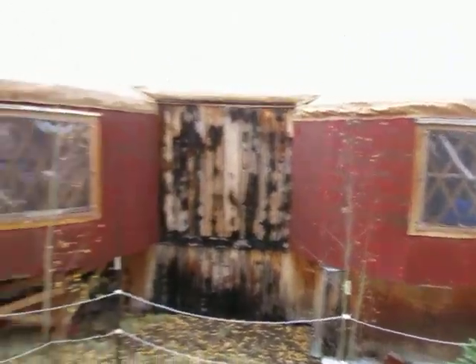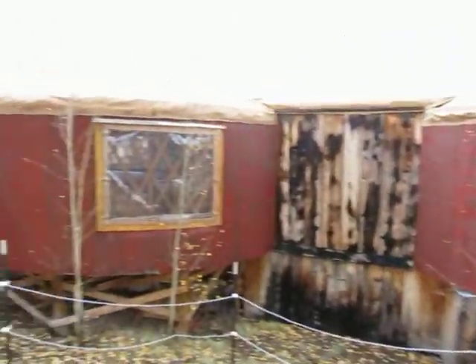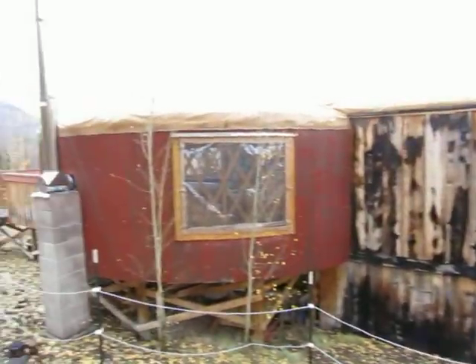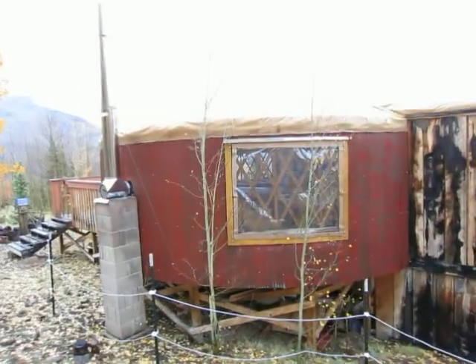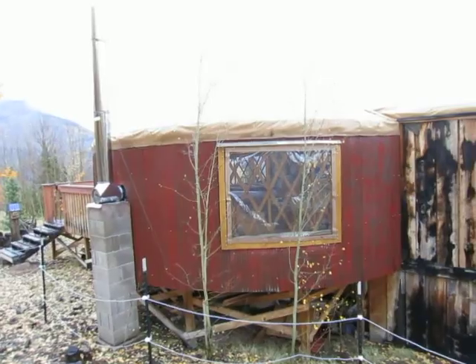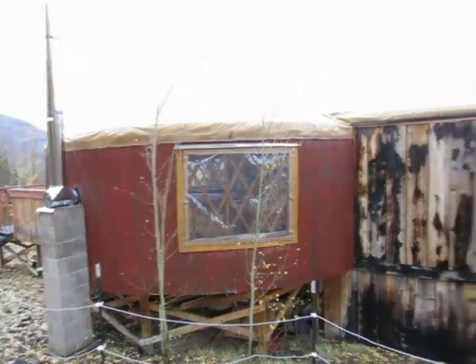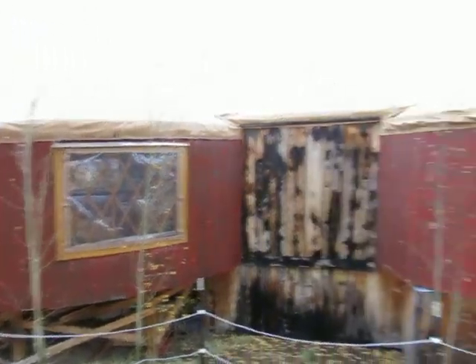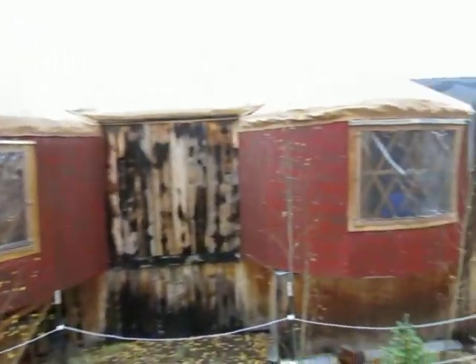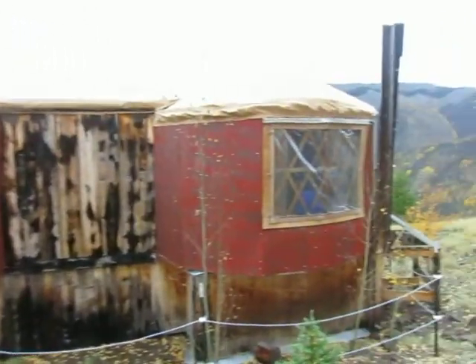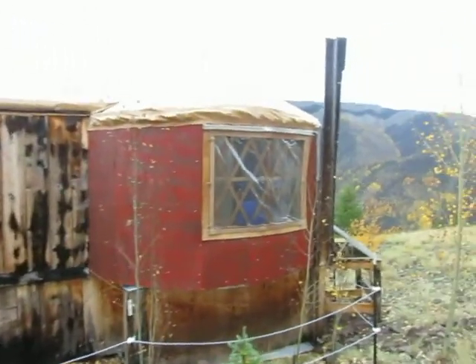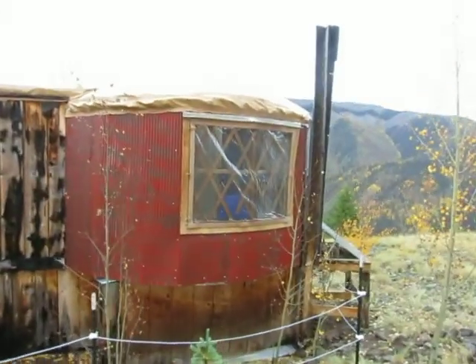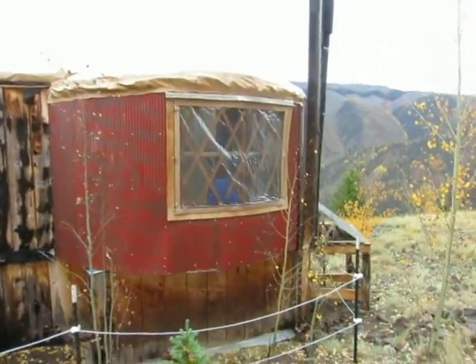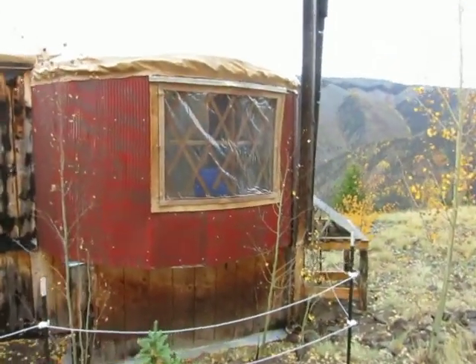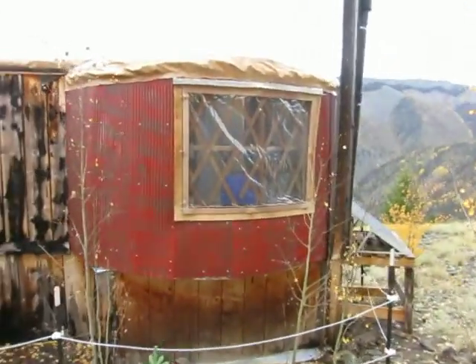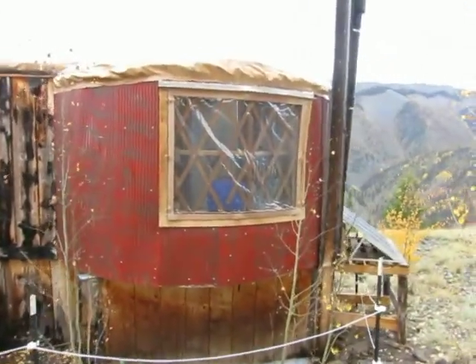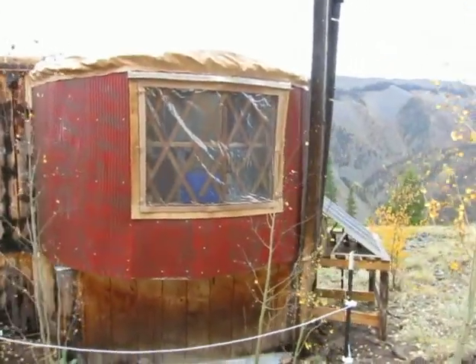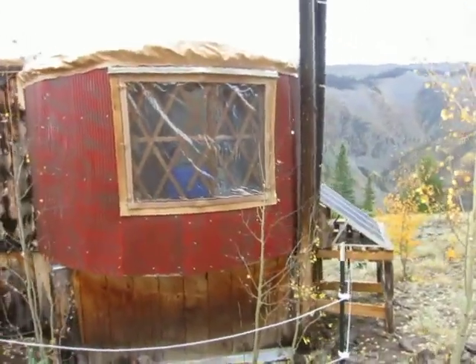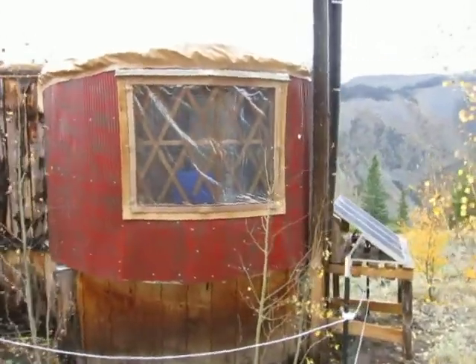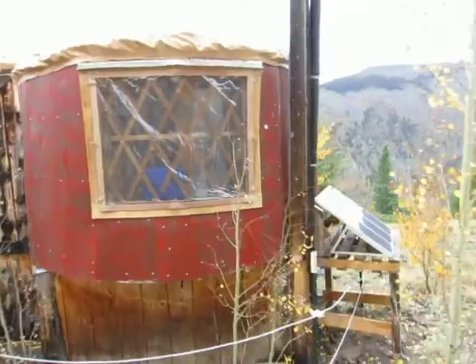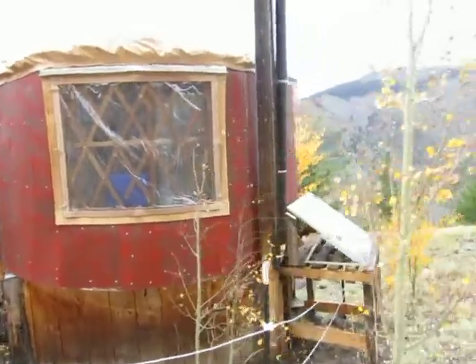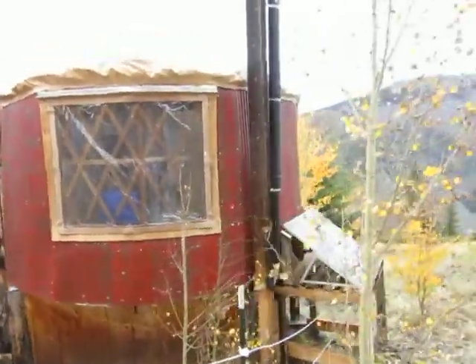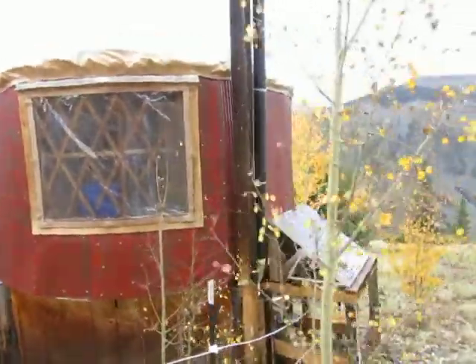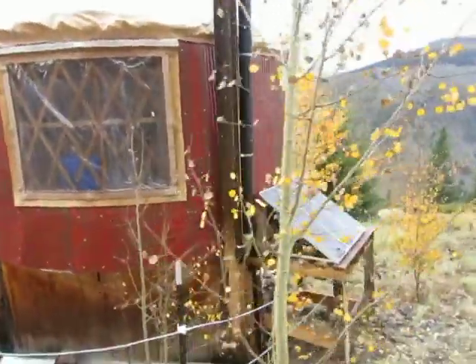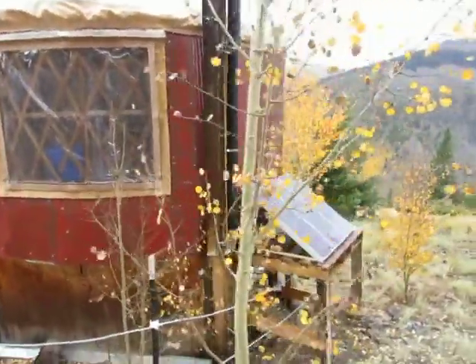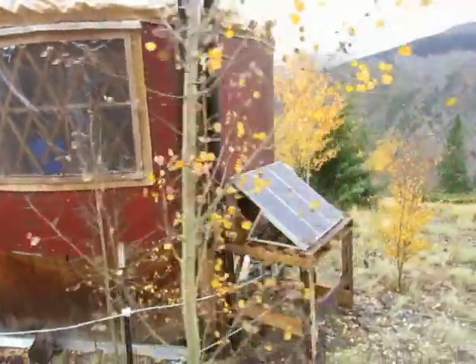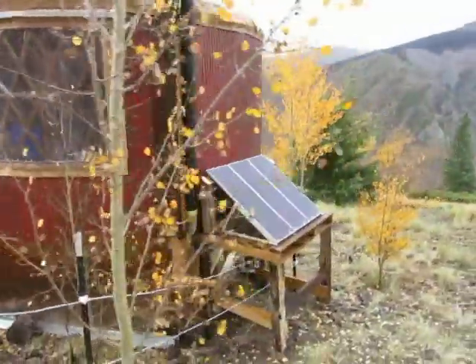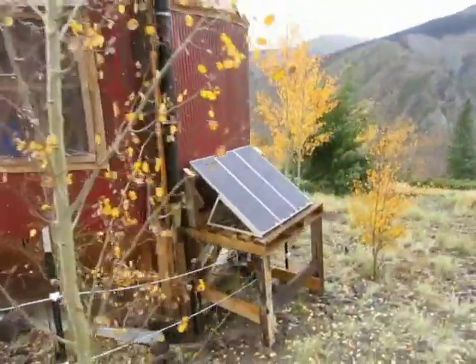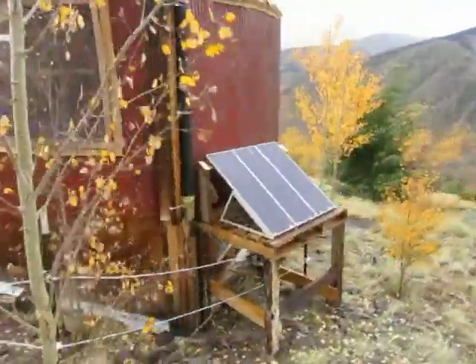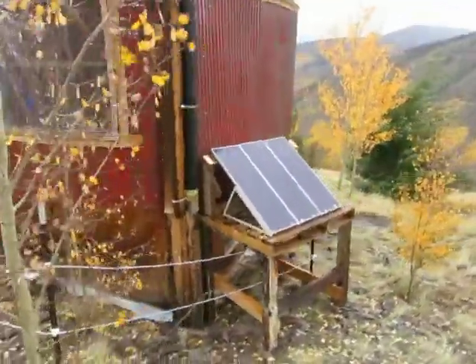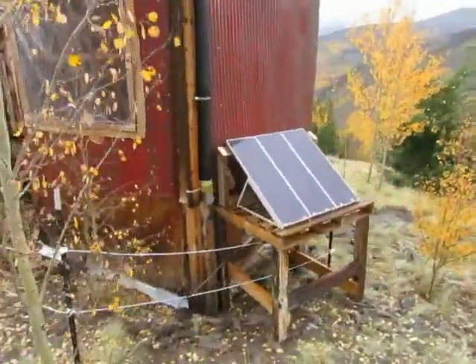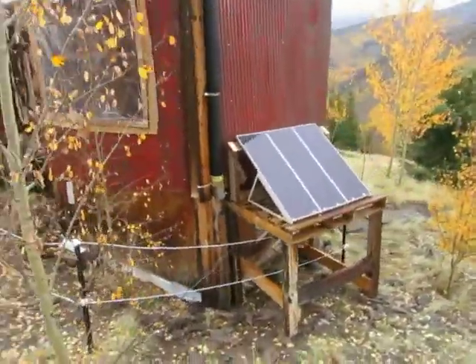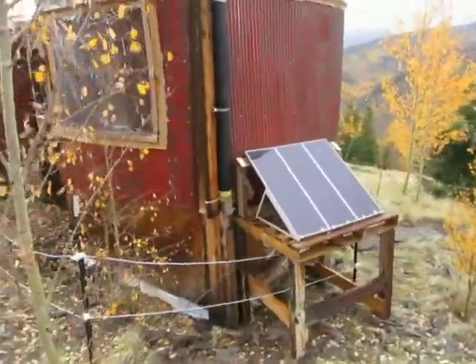We've got all new window coverings. These back windows are removable for ventilation. We just got a new solar system — those are the panels.